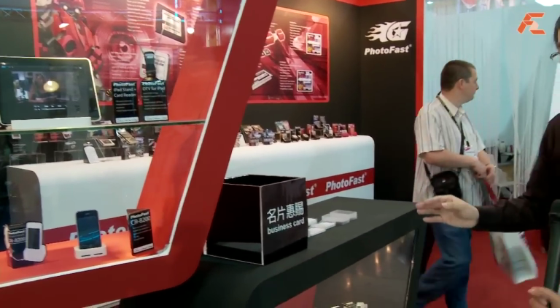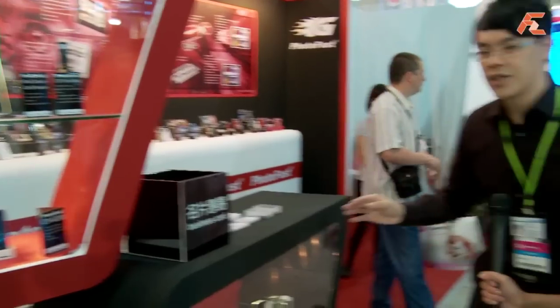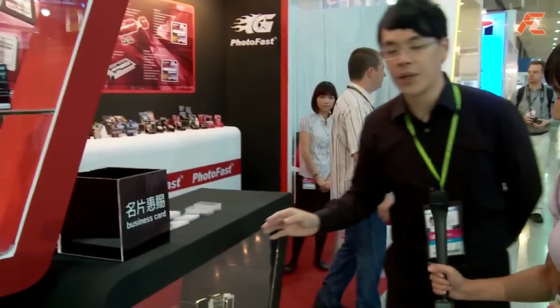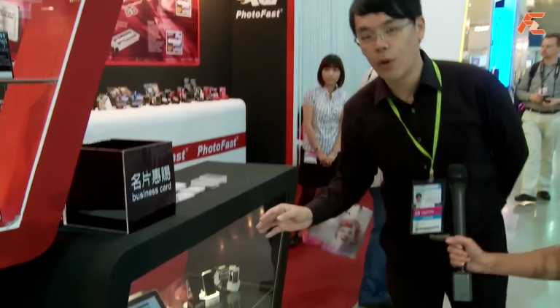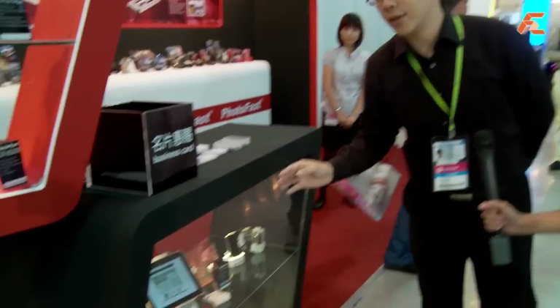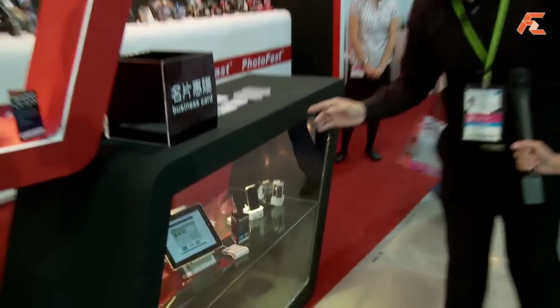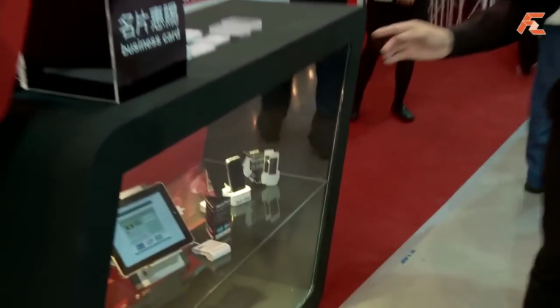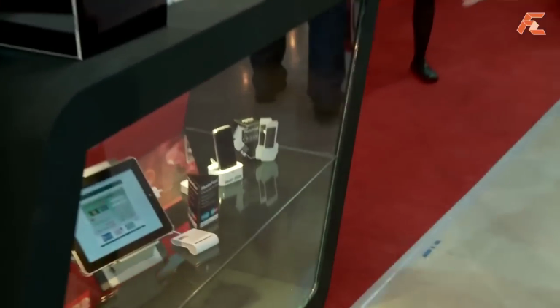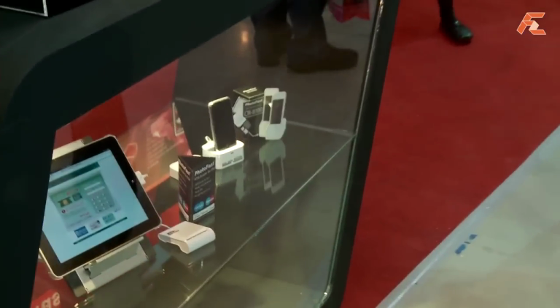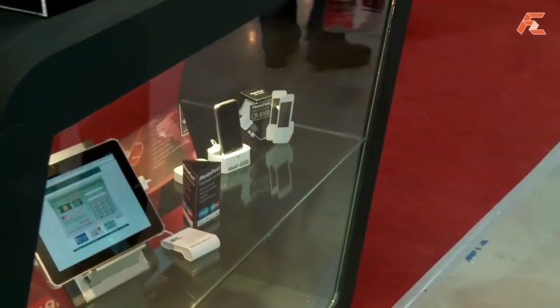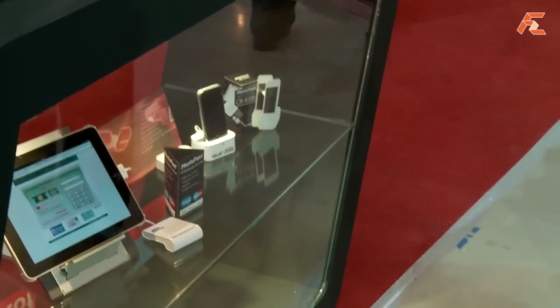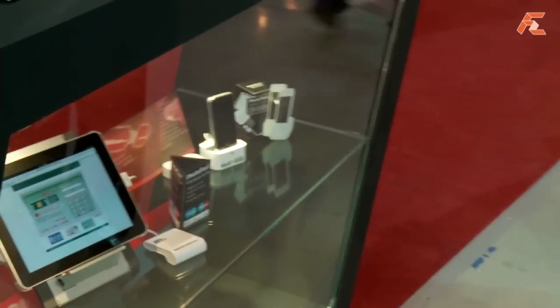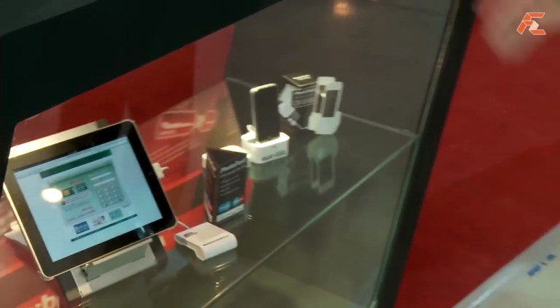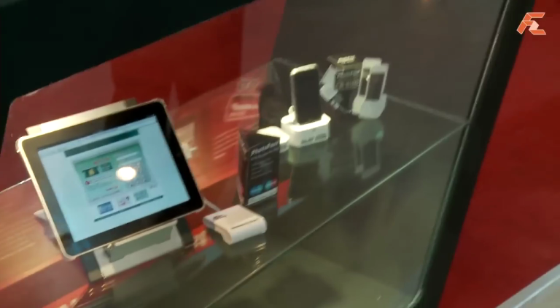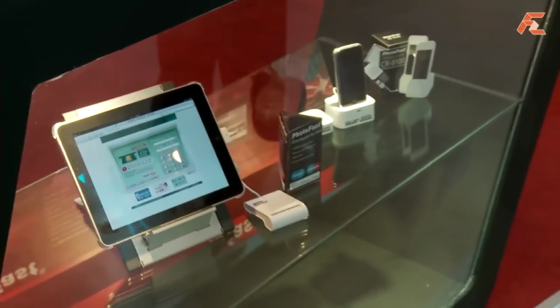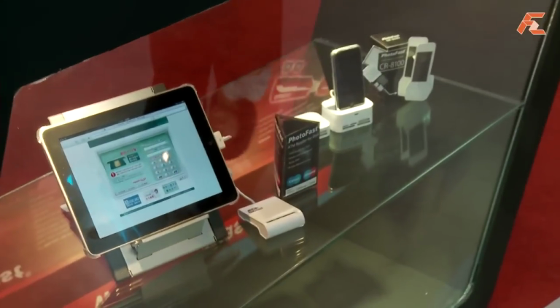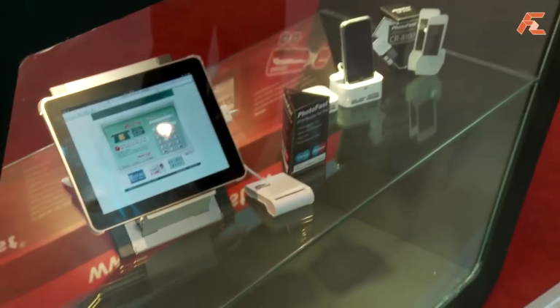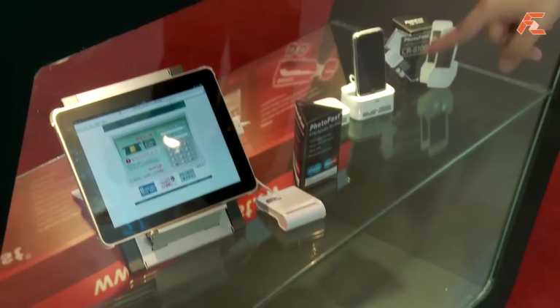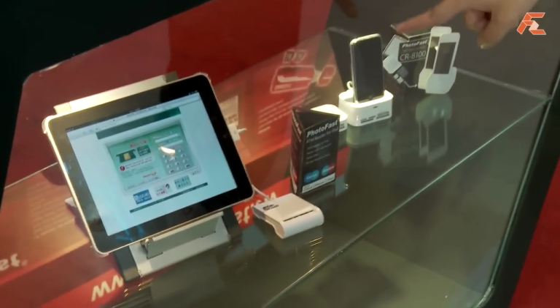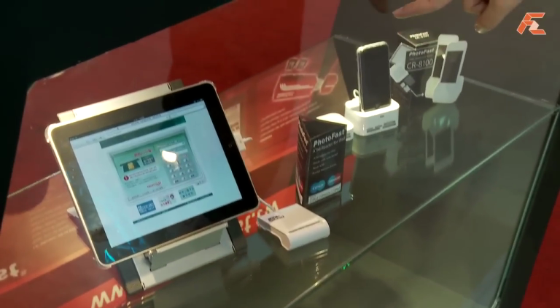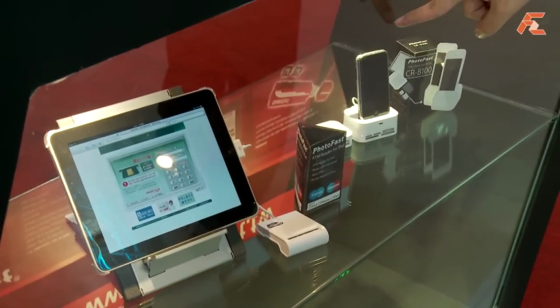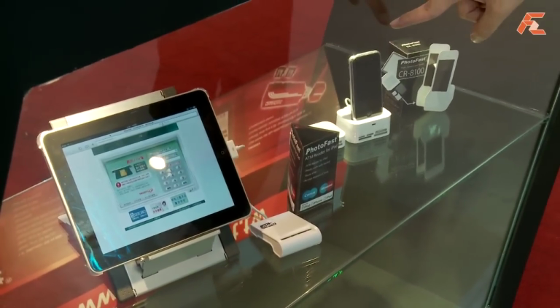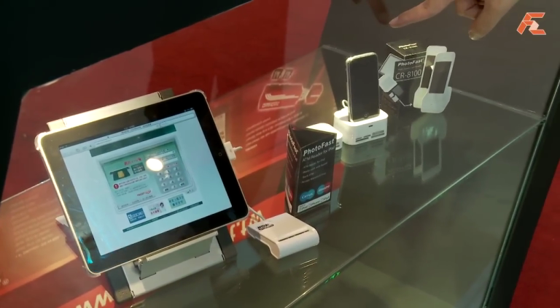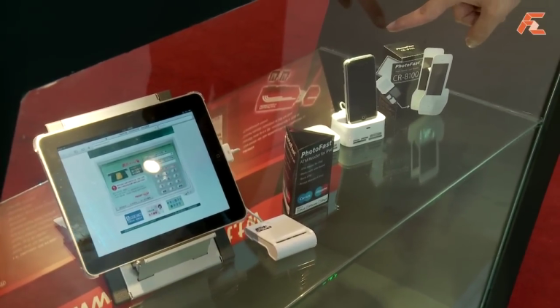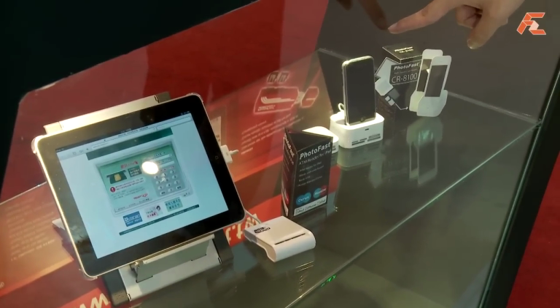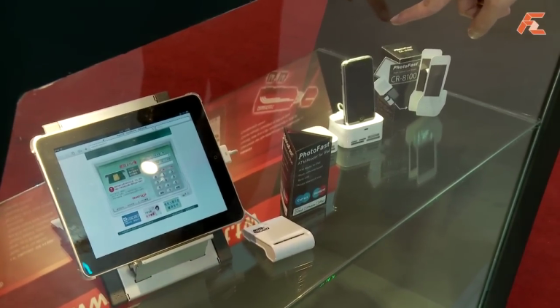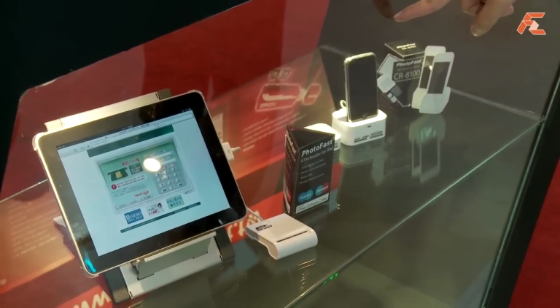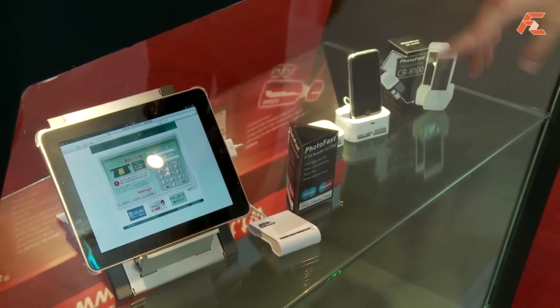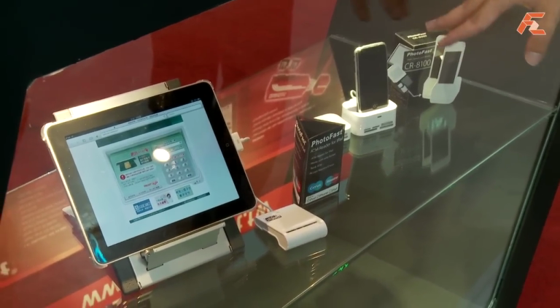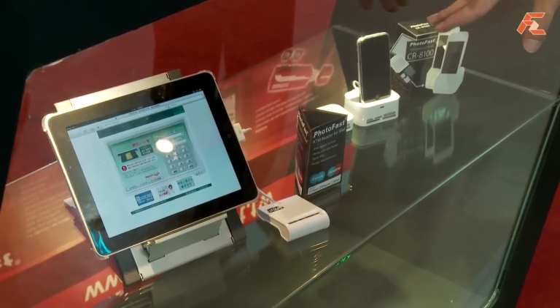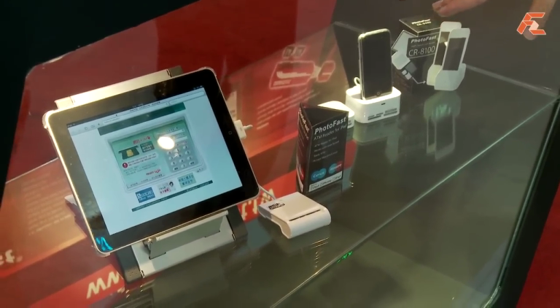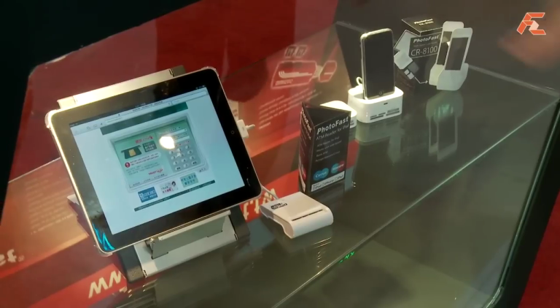And here is a bit more. Maybe this will only be popular in Taiwan — this is the ATM for iPad, so that you can do transactions online.